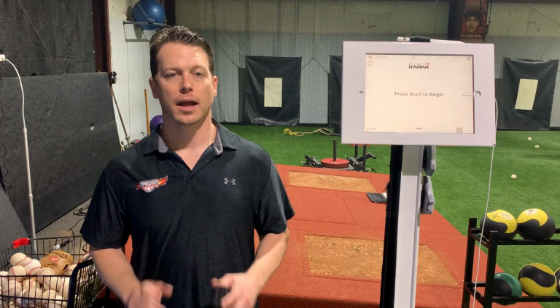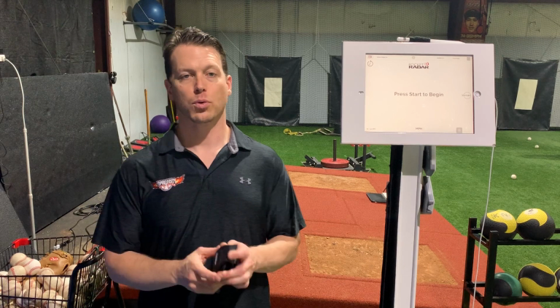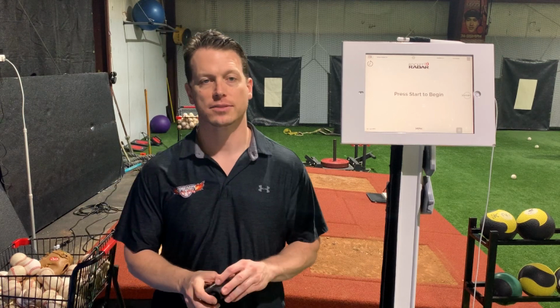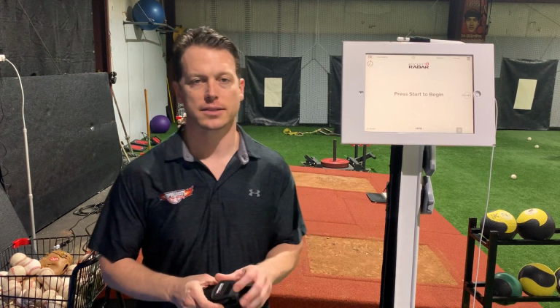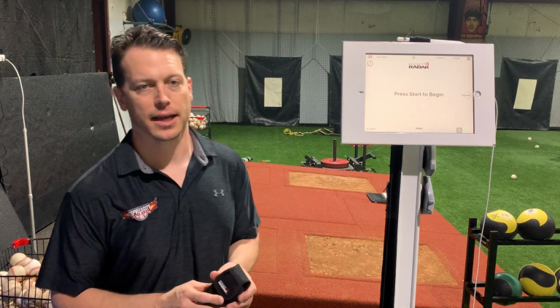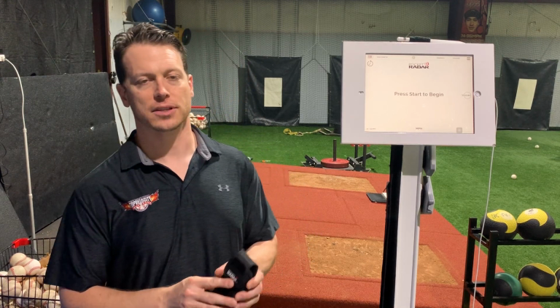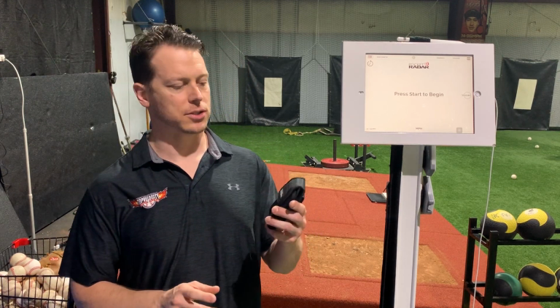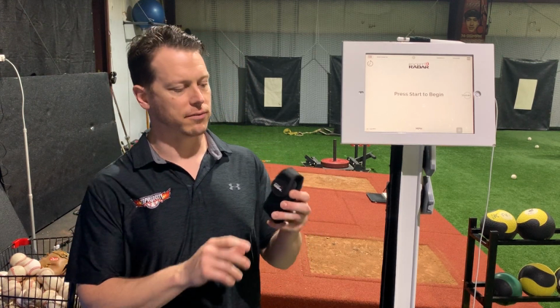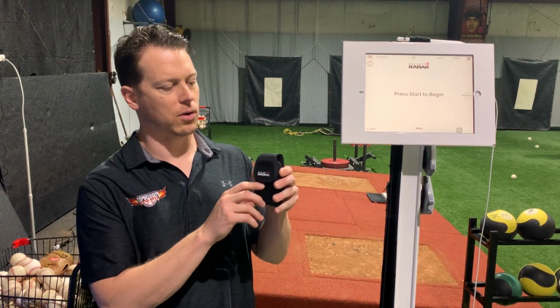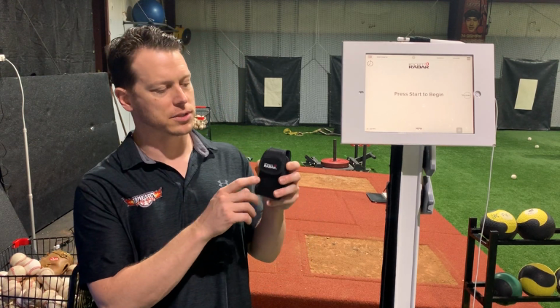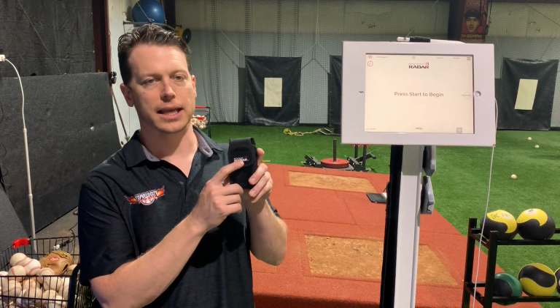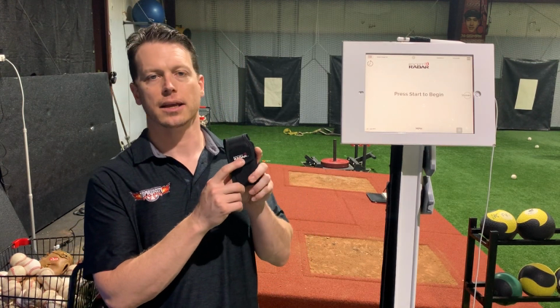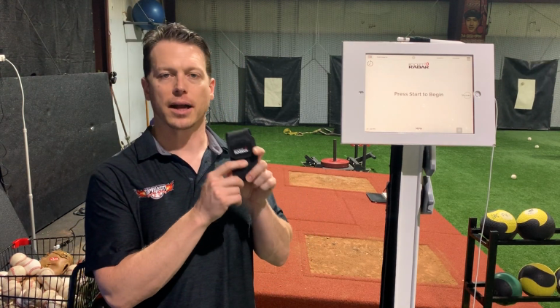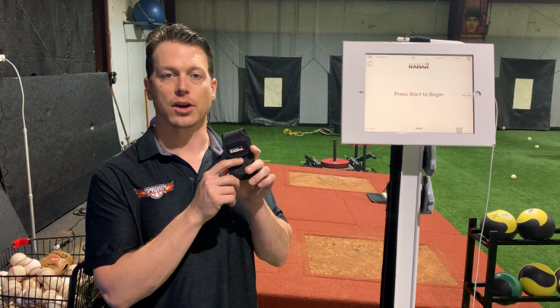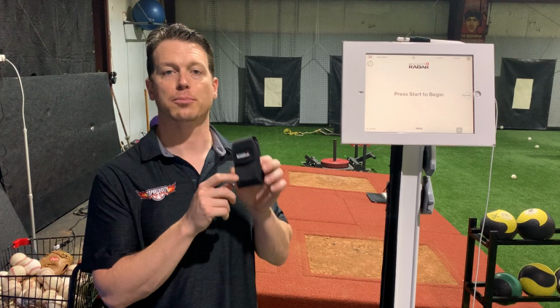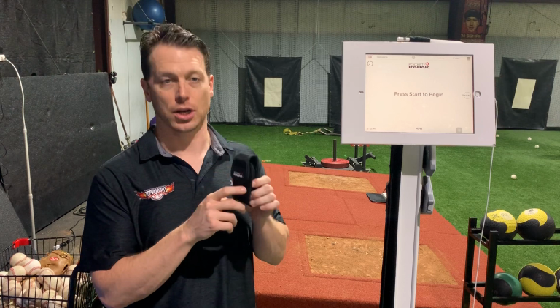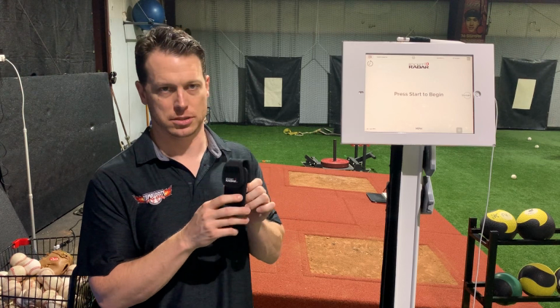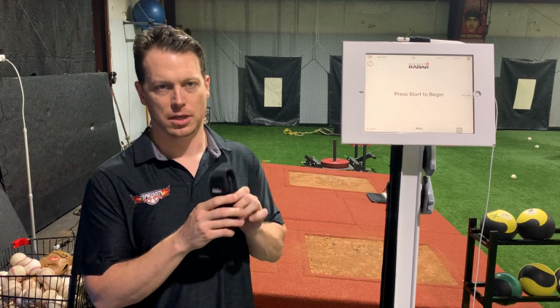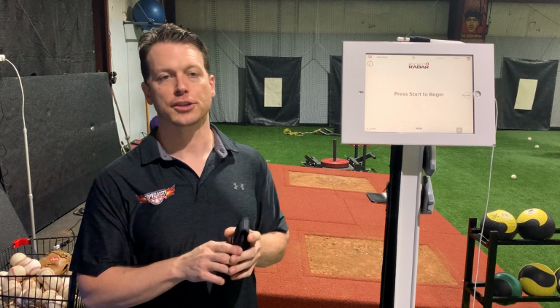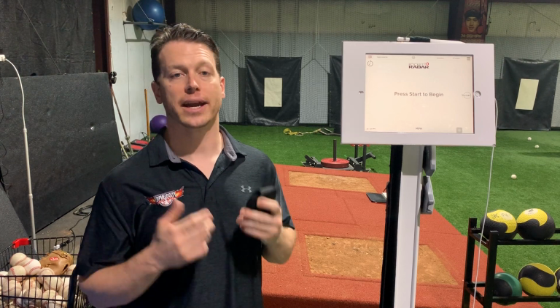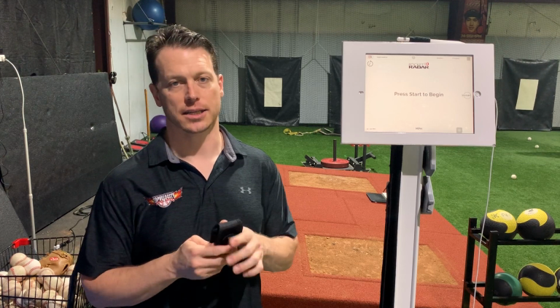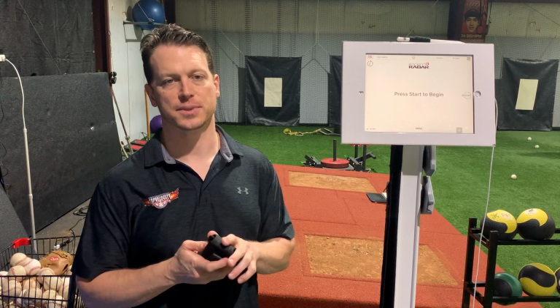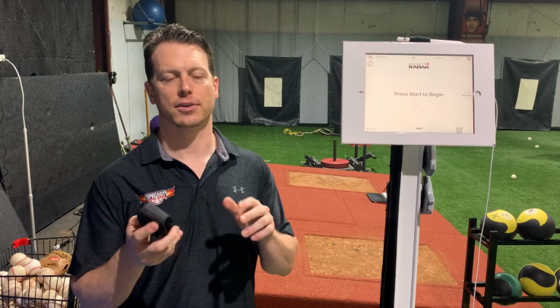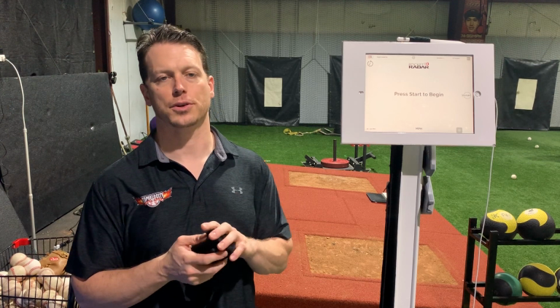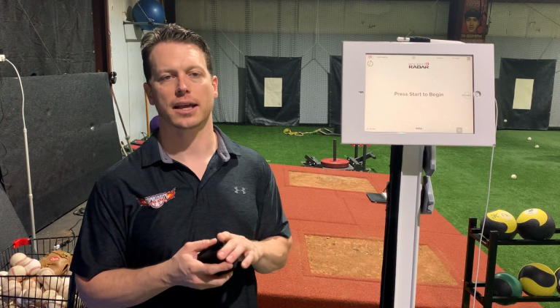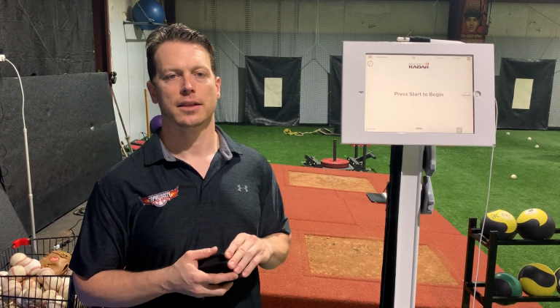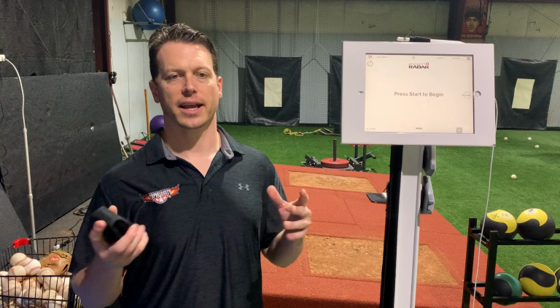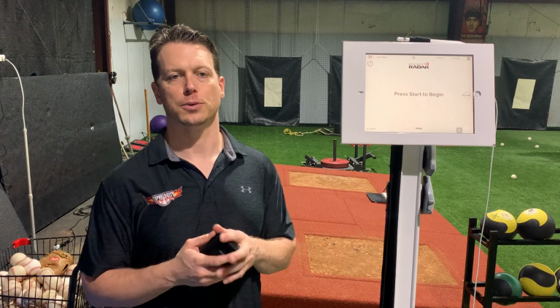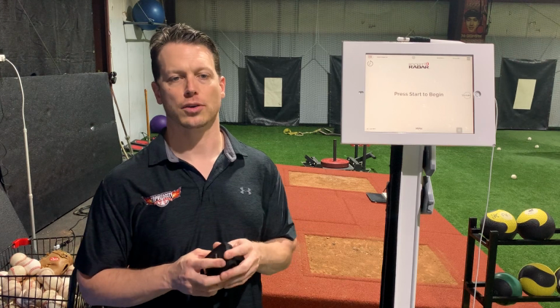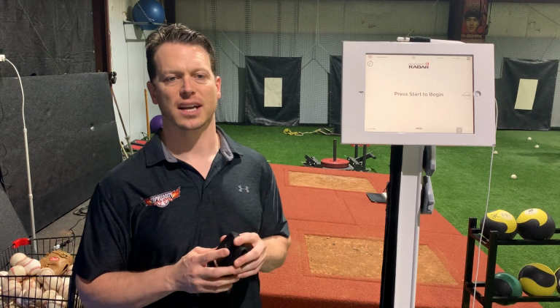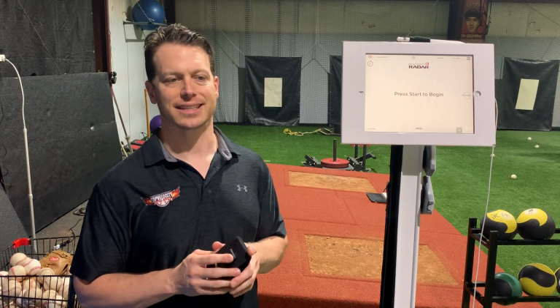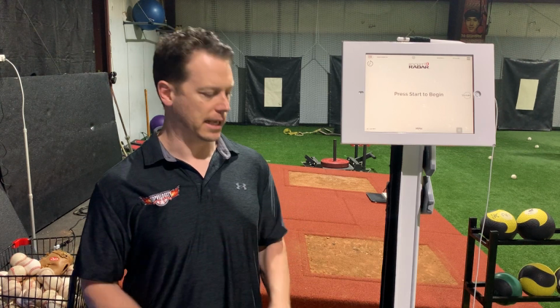Hey, Brent Porcio, TopVelocity.net. I'm going to do this instructional video on using the Pocket Radar Smart Coach in your training session, specifically if you're going through the 3X or 2X programs here at TopVelocity.net.